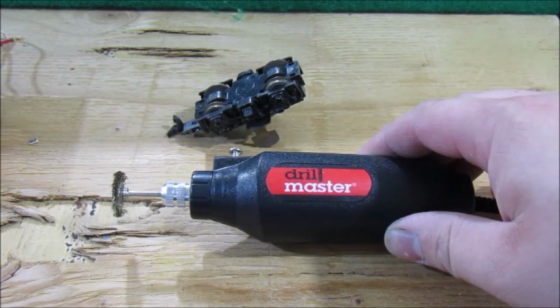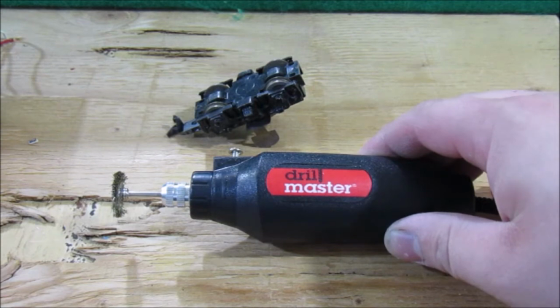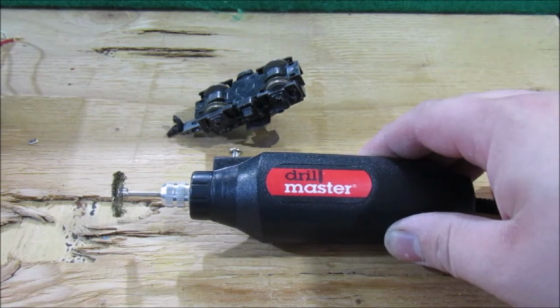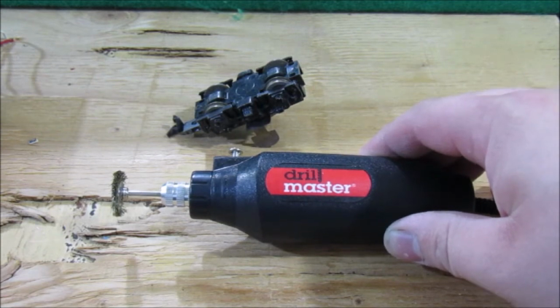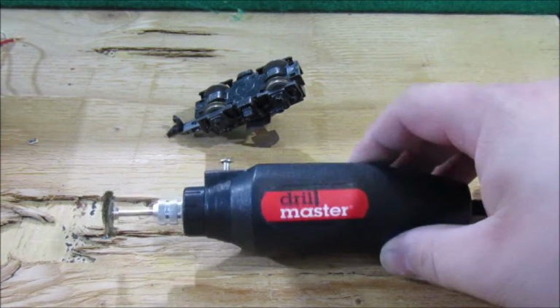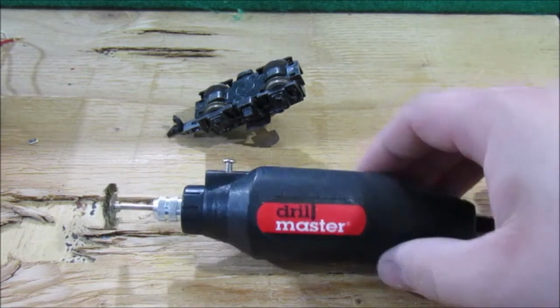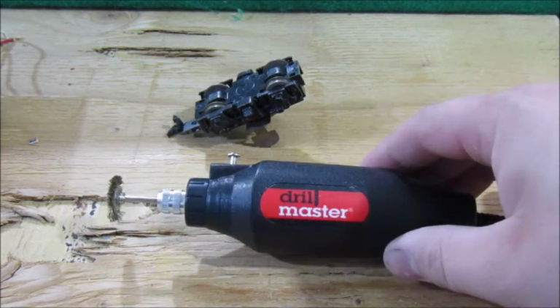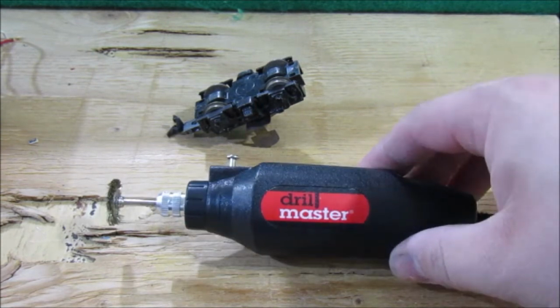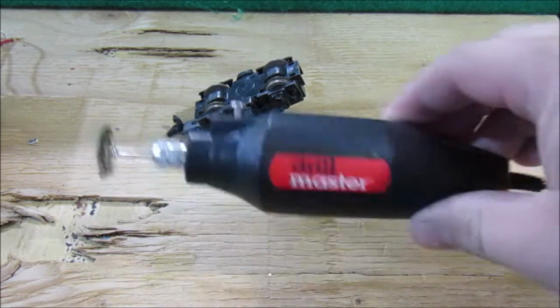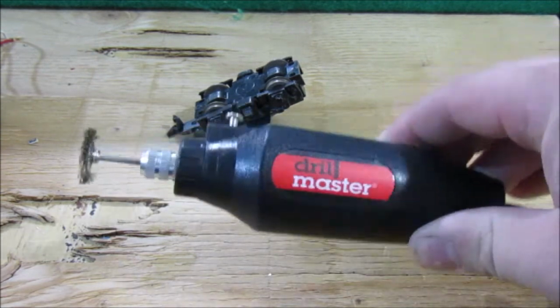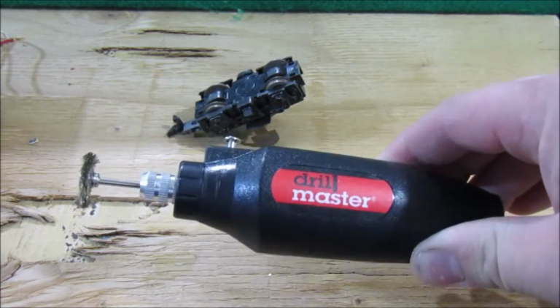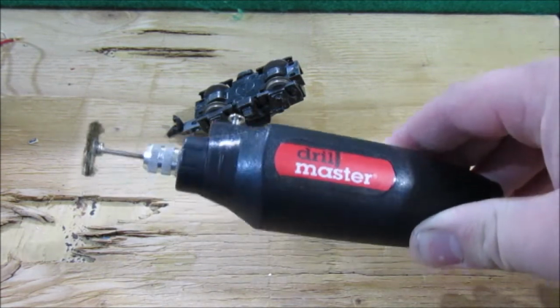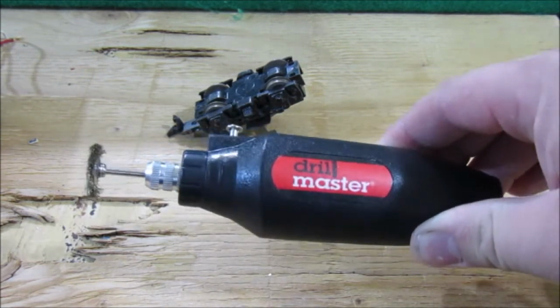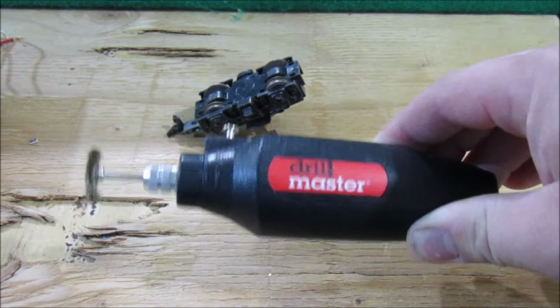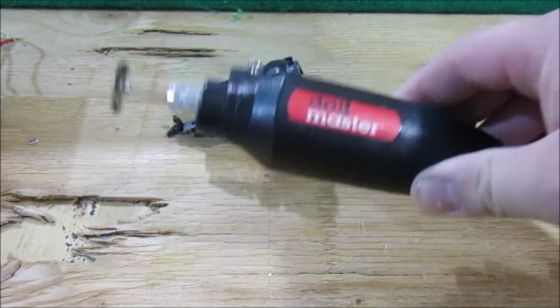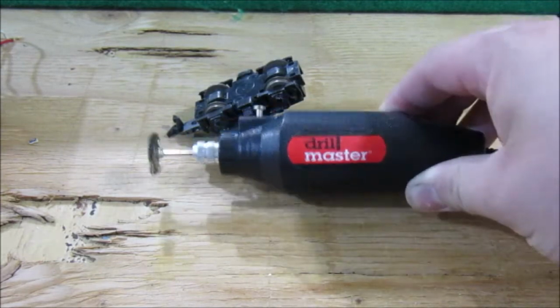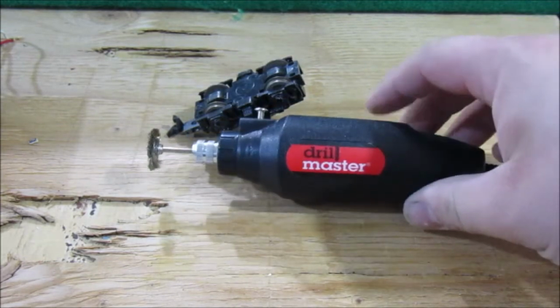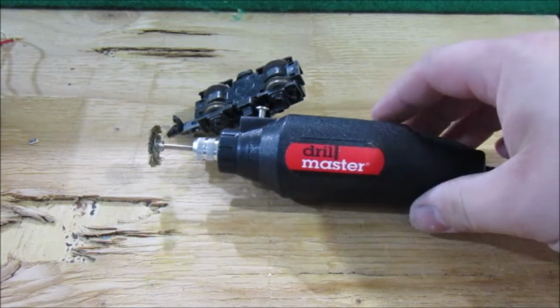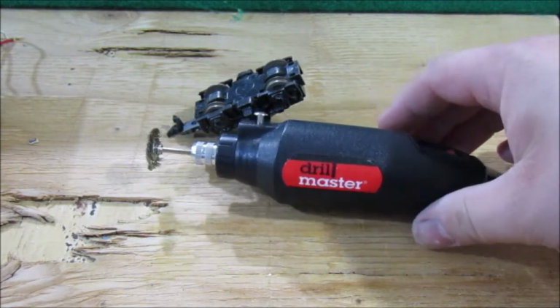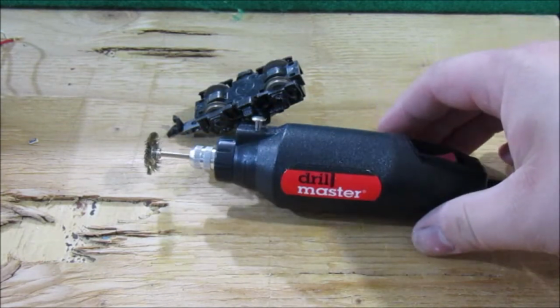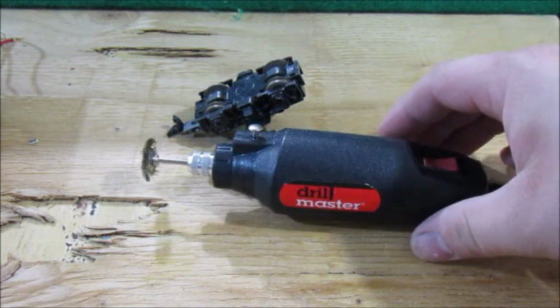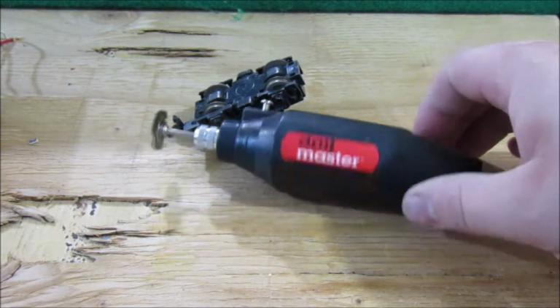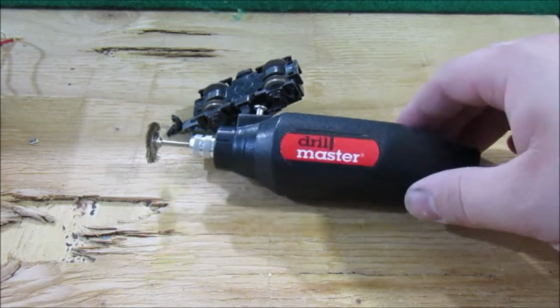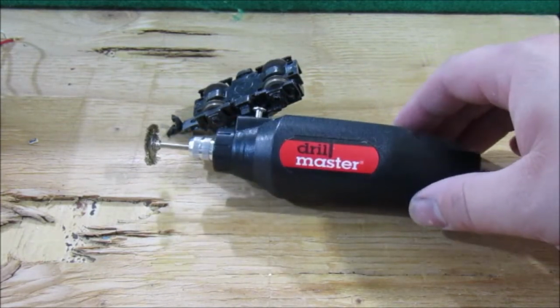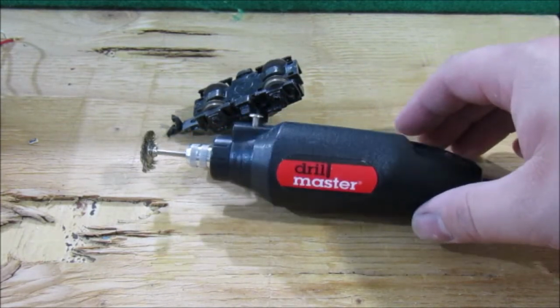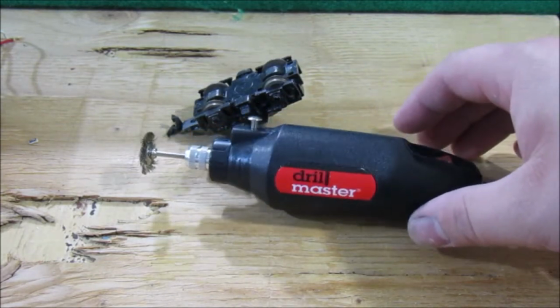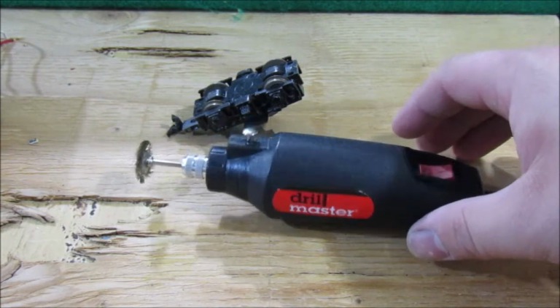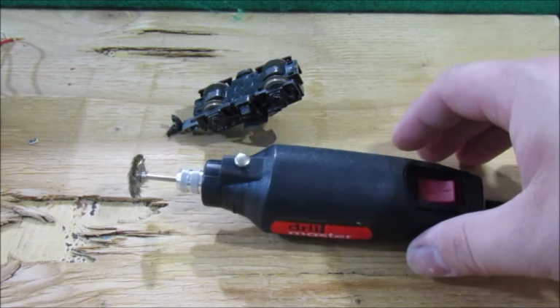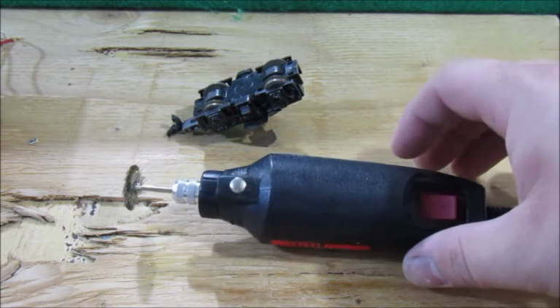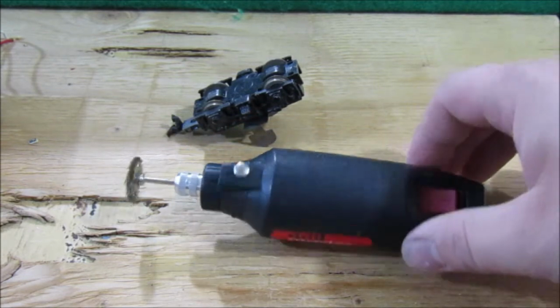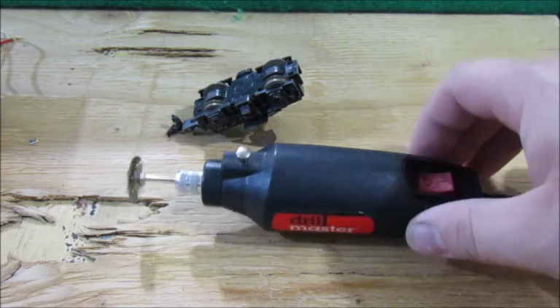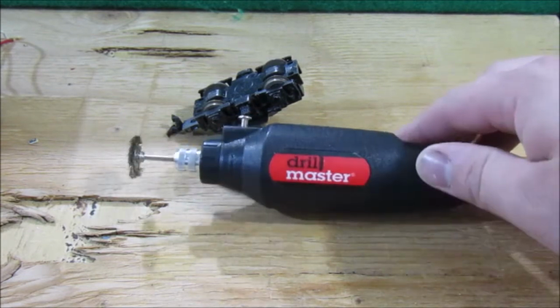Recently I picked up this great little rotary tool kit from Harbor Freight for around $10, which was a pretty good deal. It was made by Drillmaster and it included this little rotary tool — or Dremel as some people like to call them — and a bunch of little attachments: wire wheels, sandpaper, polishing pads, and even polishing compound.